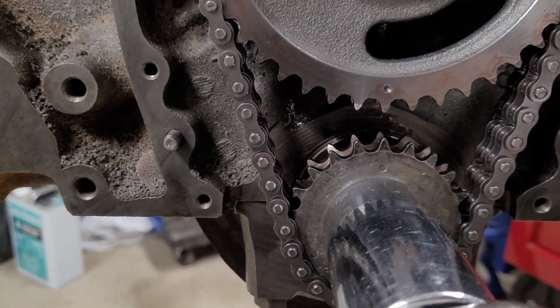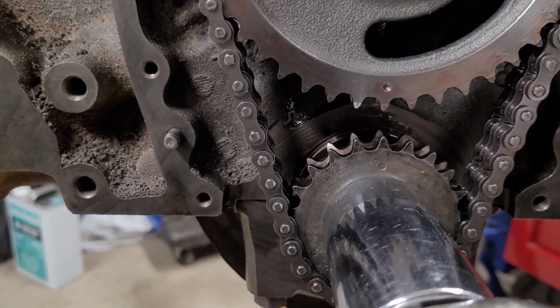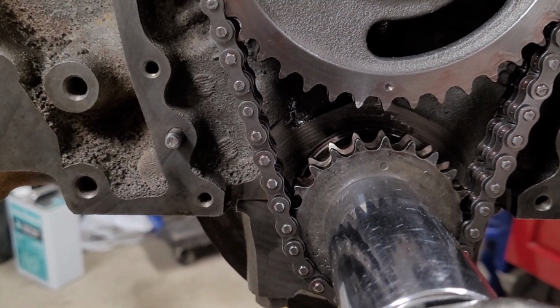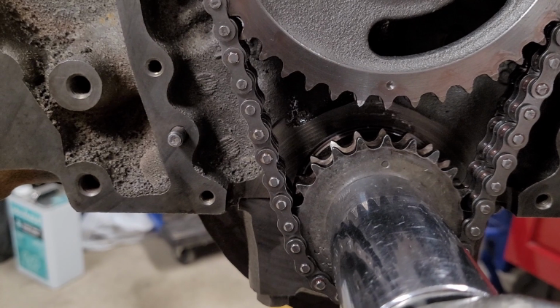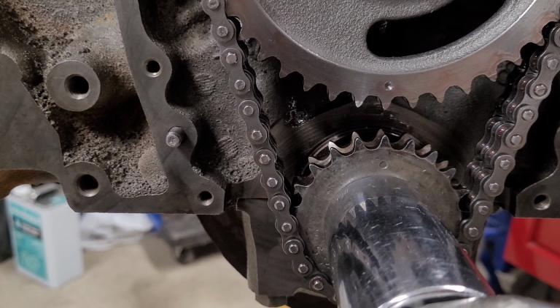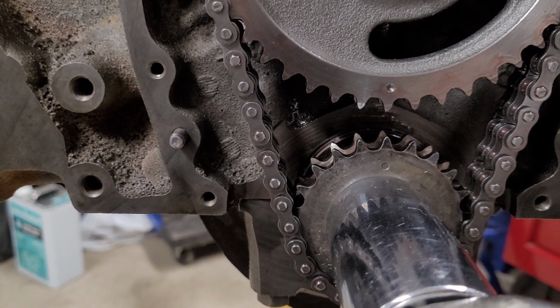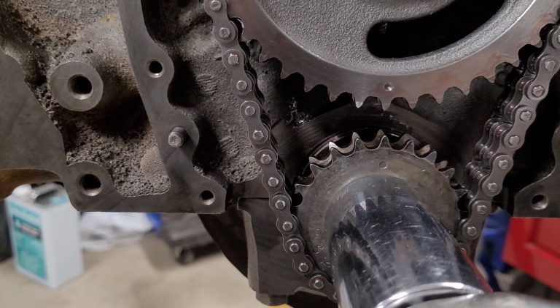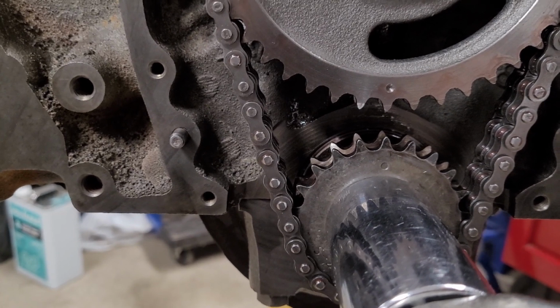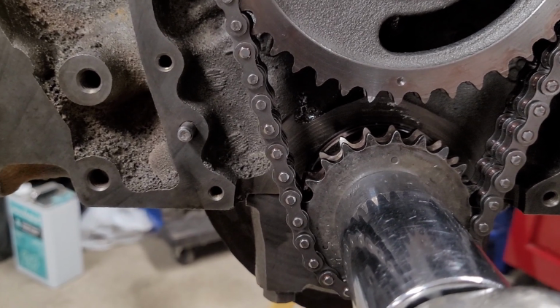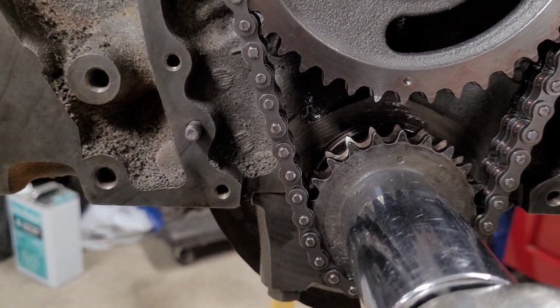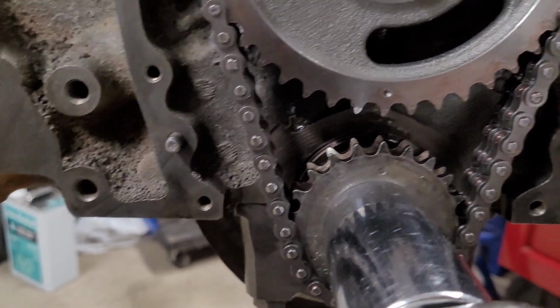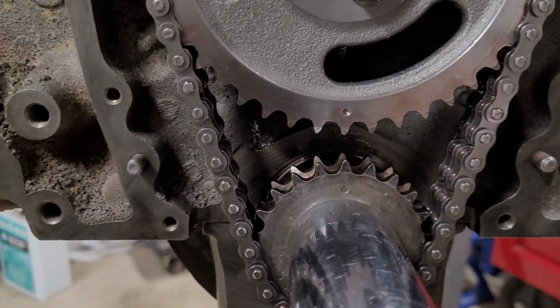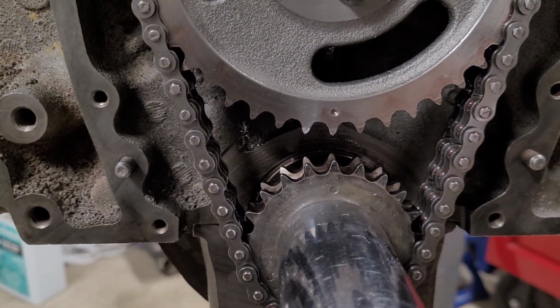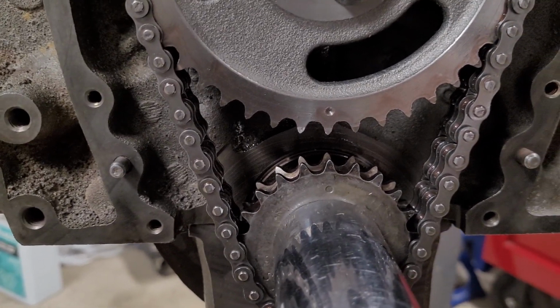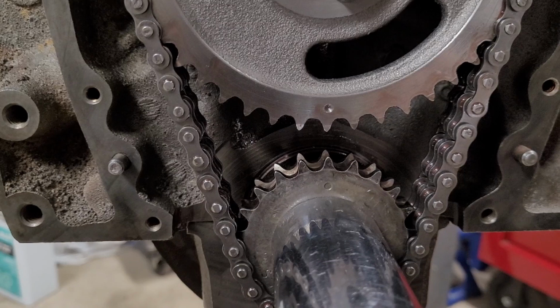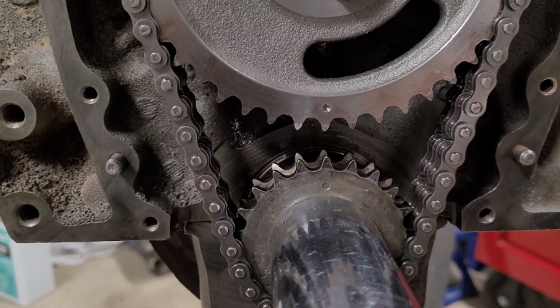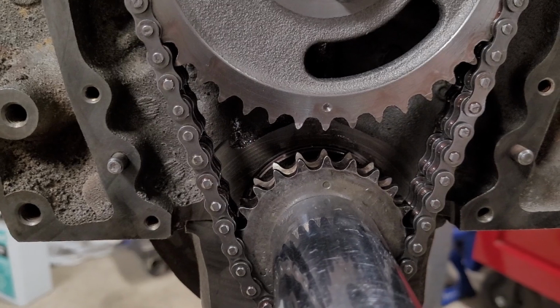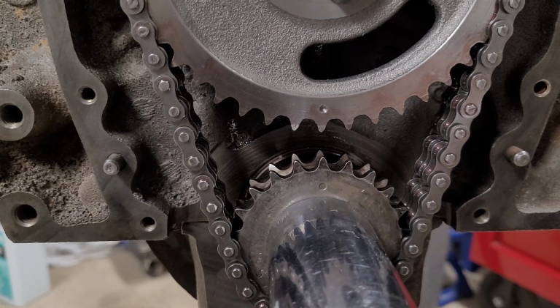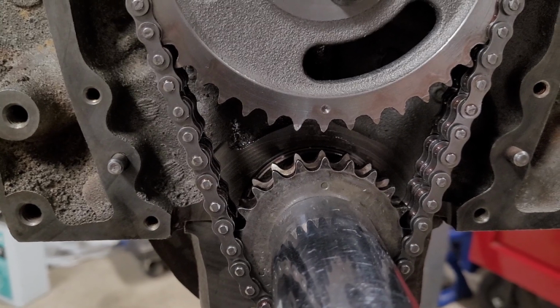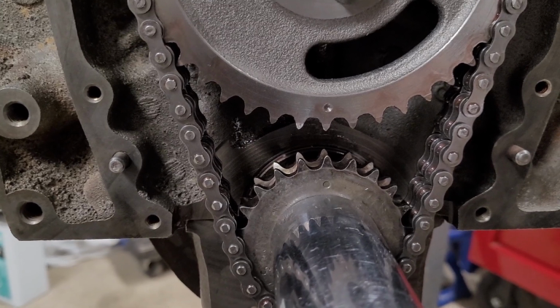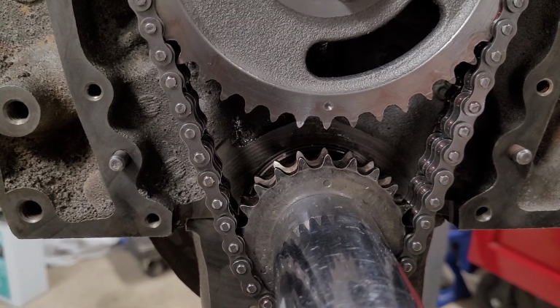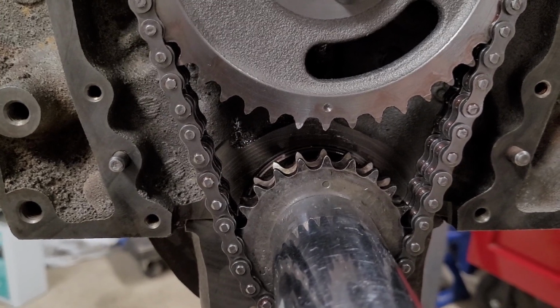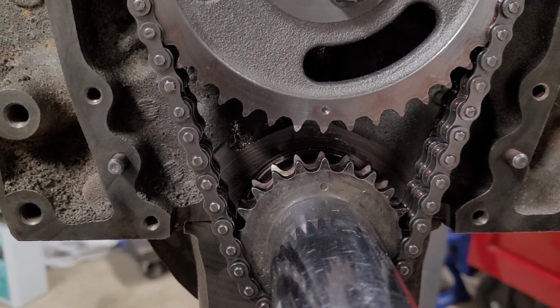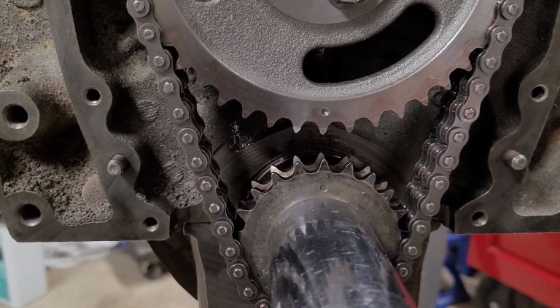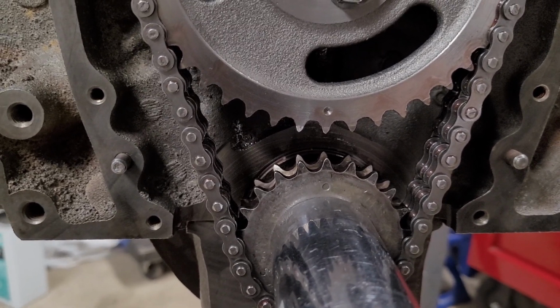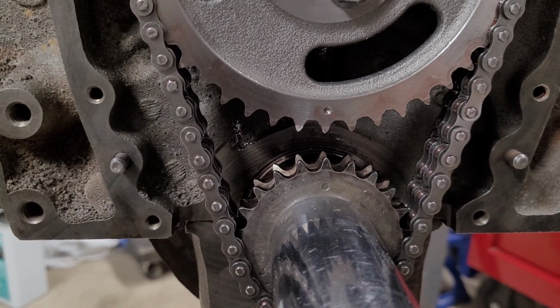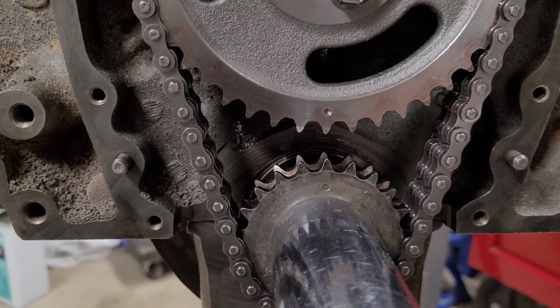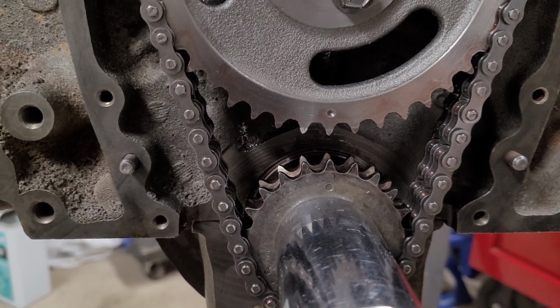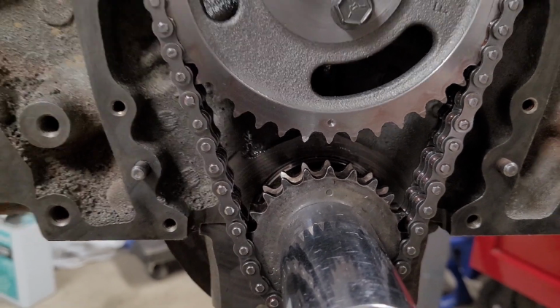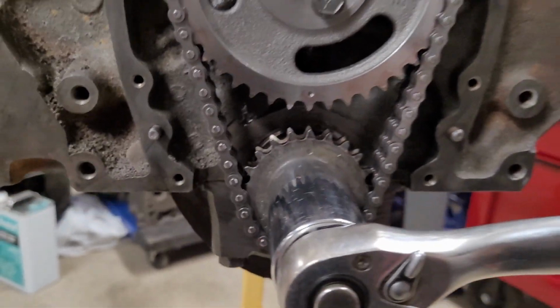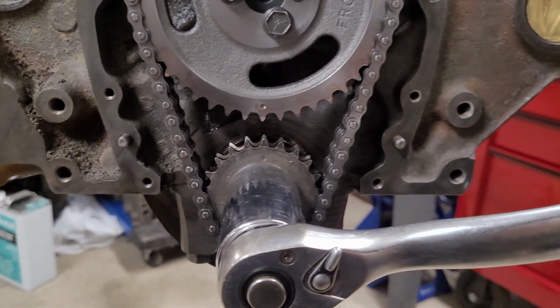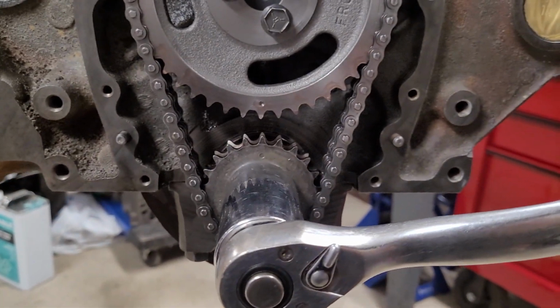We should degree this camshaft, but we're not going to — I don't degree stock camshafts because they don't supply cards. It gets complicated trying to explain to people how to do it, and for the most part it's probably not warranted. I'm not going to do it on this video anyway.